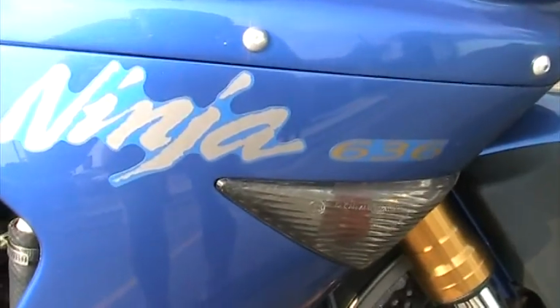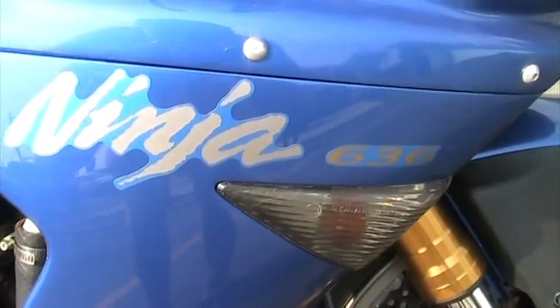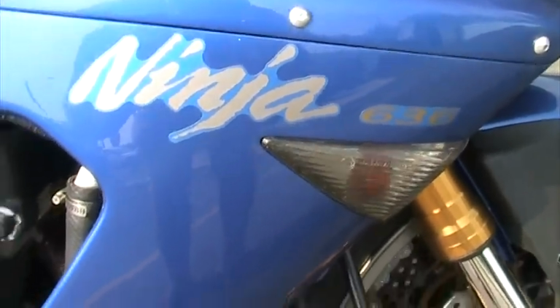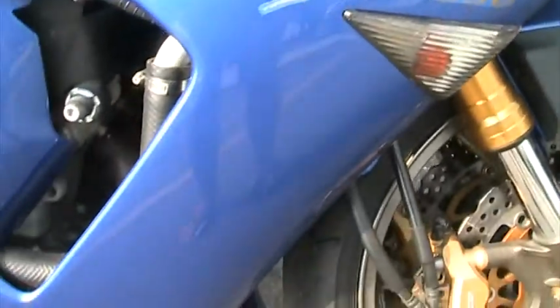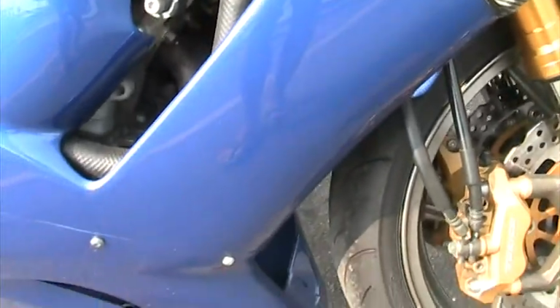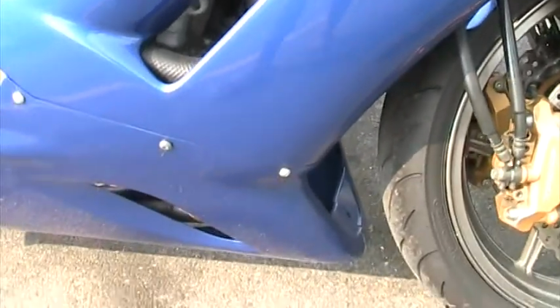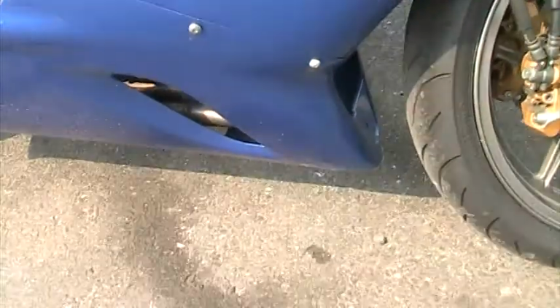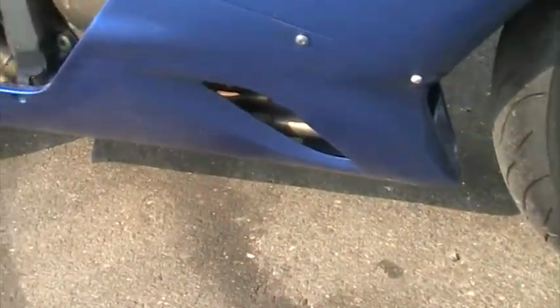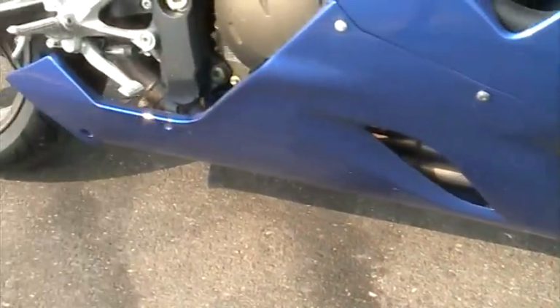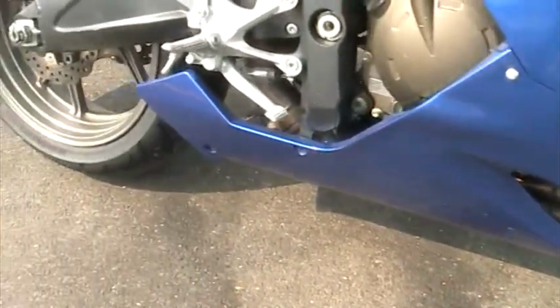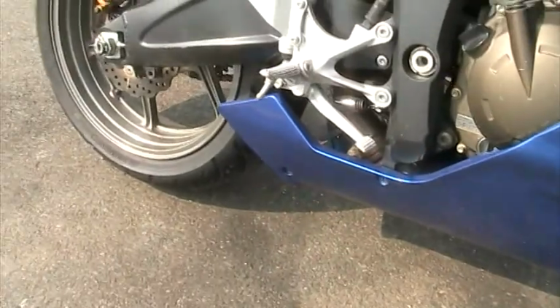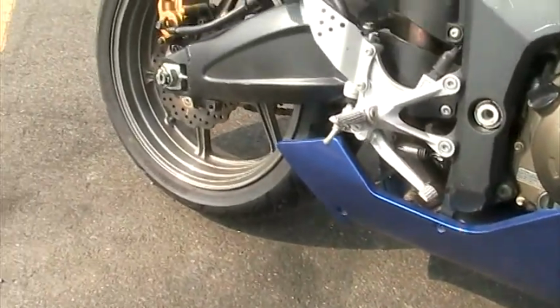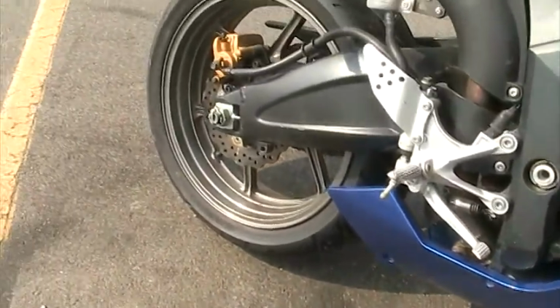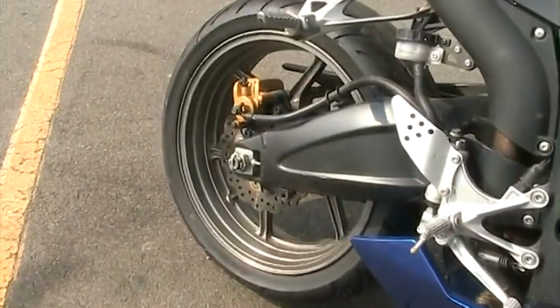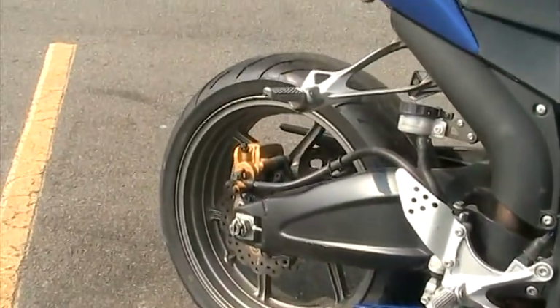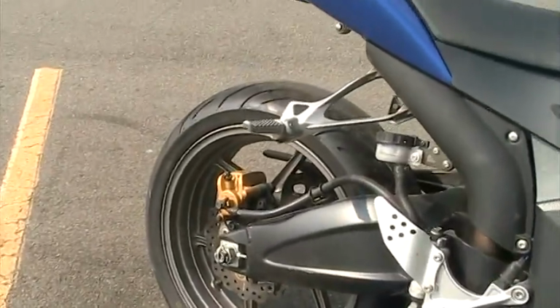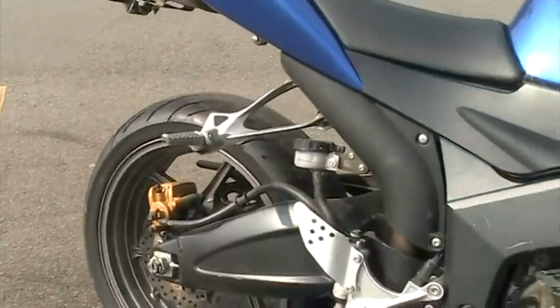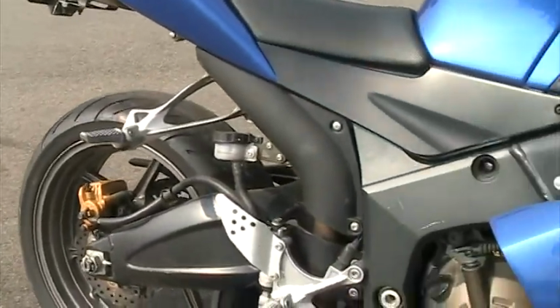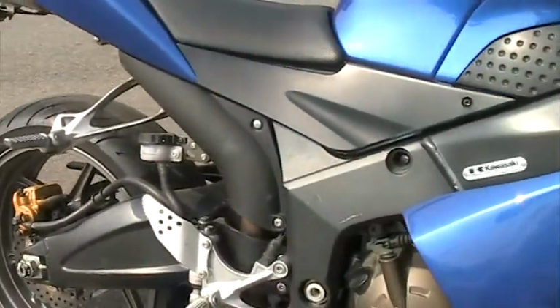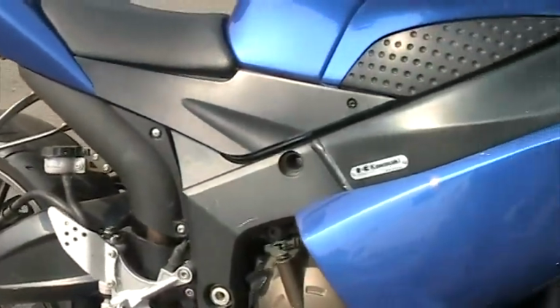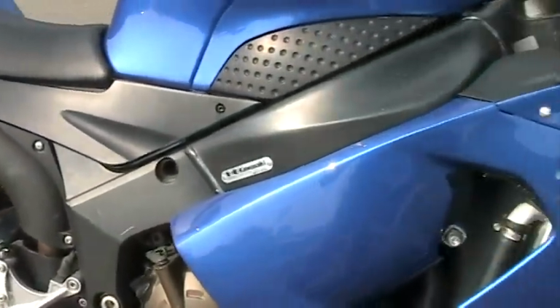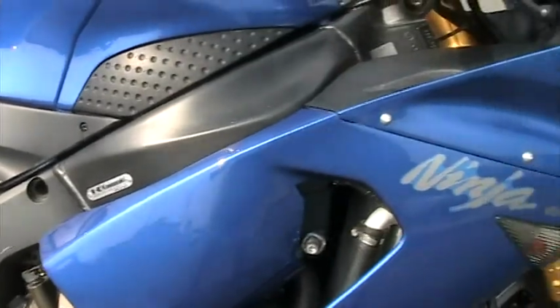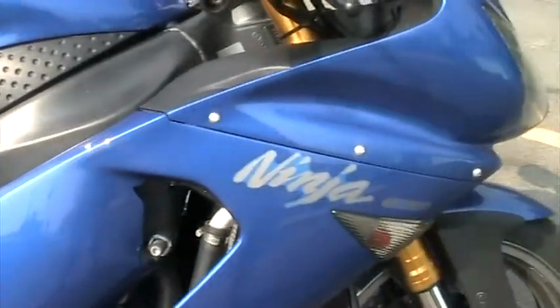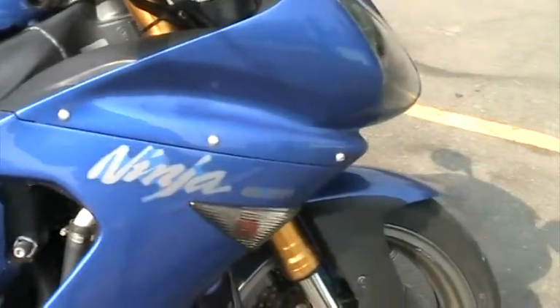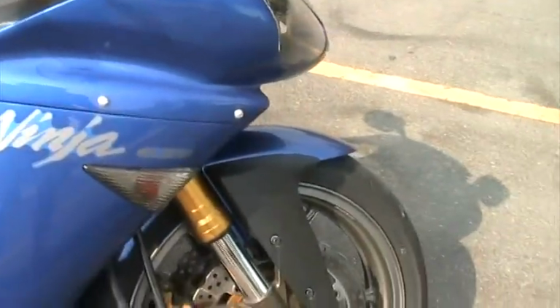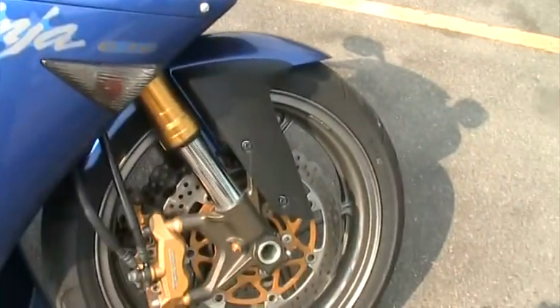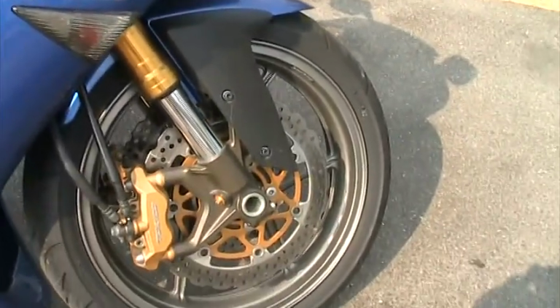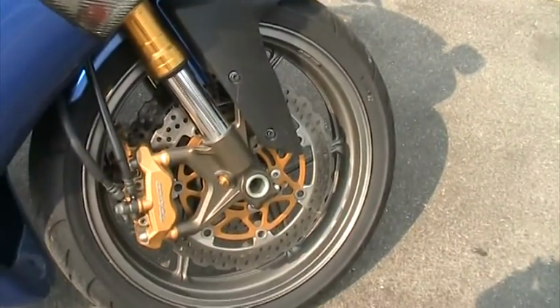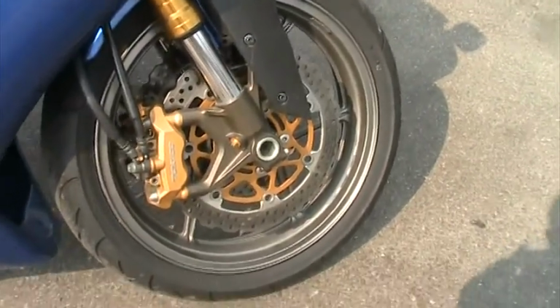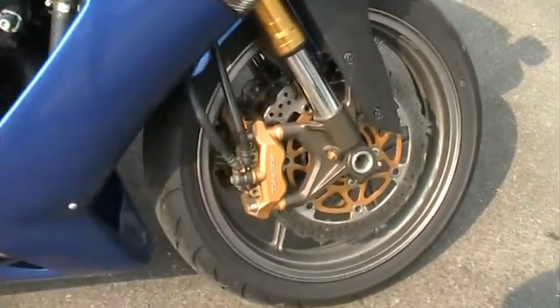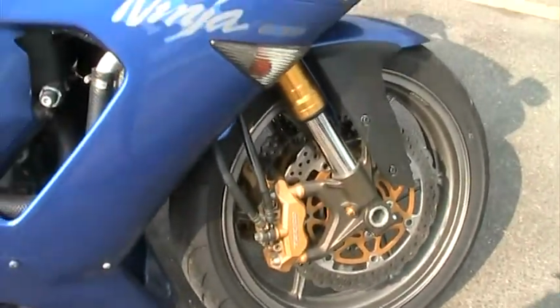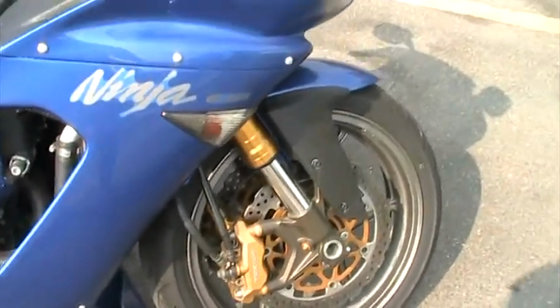The Ninja 636 — very very clean, very nice. The bike runs and rides 100% perfect. I just had it serviced. It really needs nothing. It's 100% ready to go.